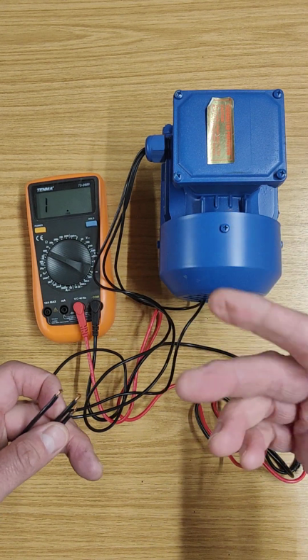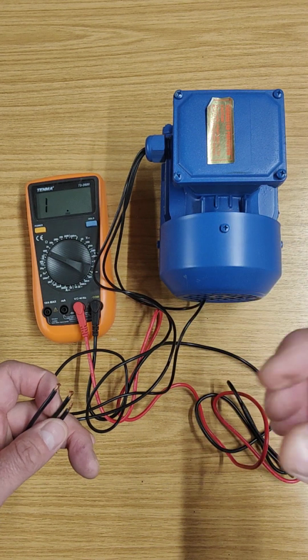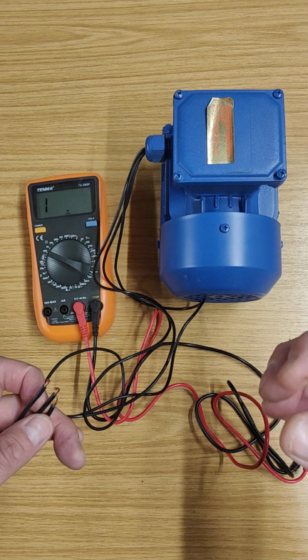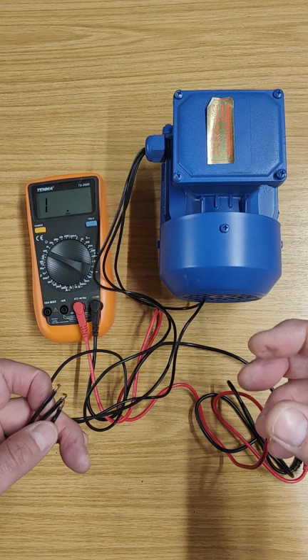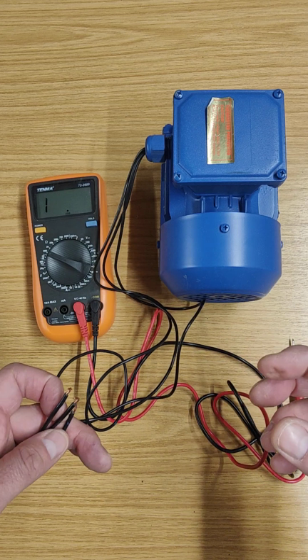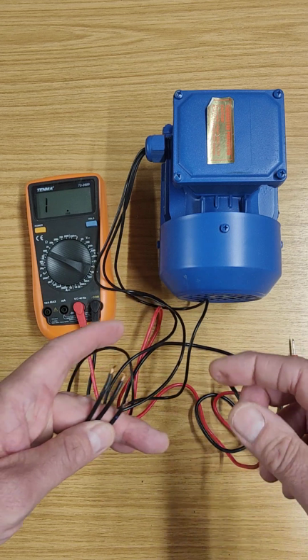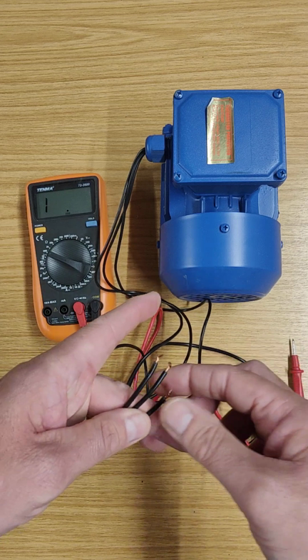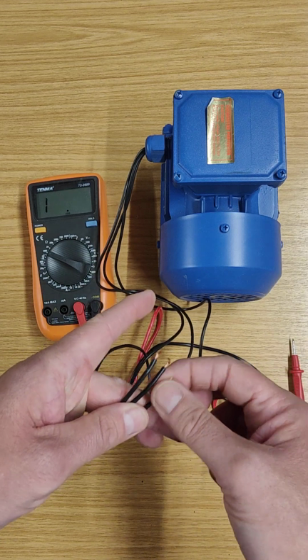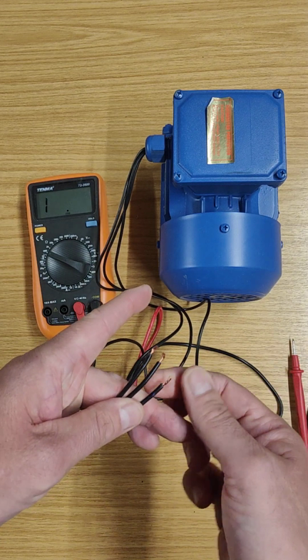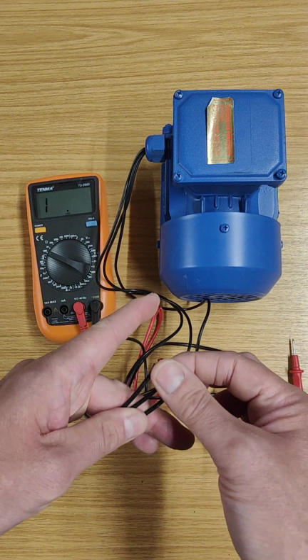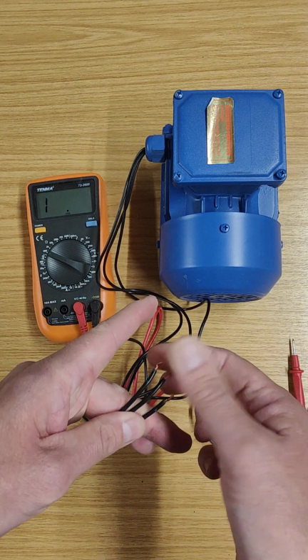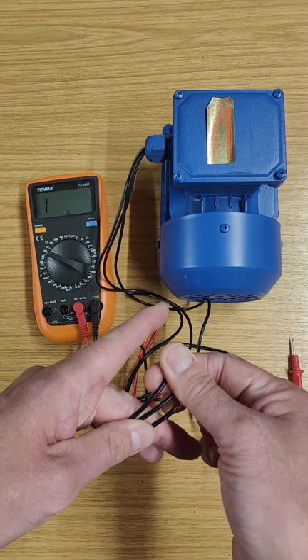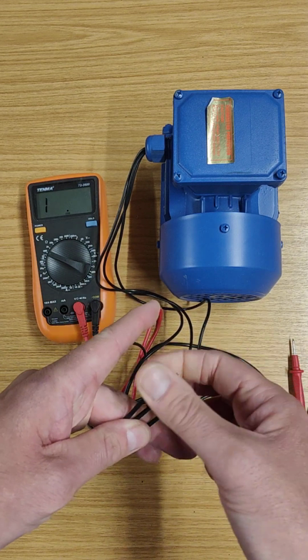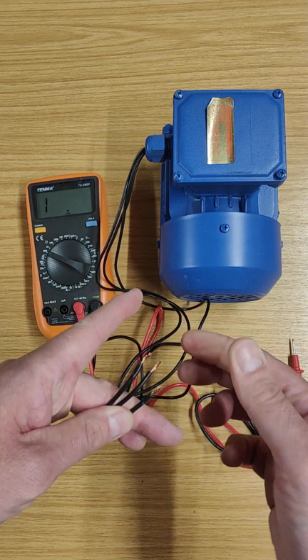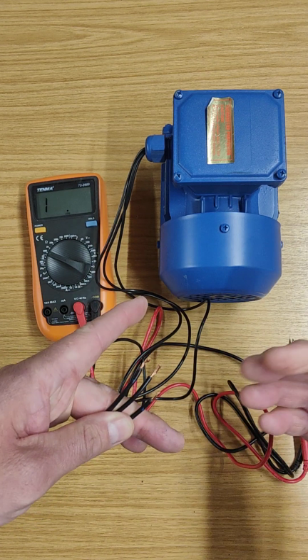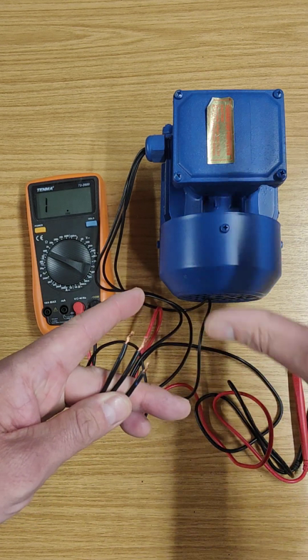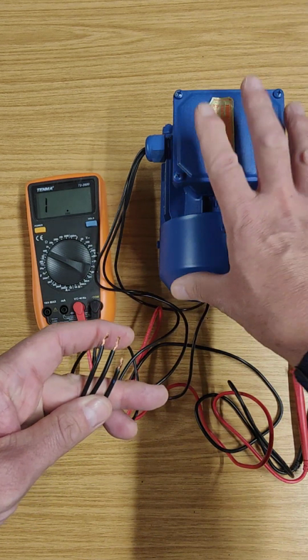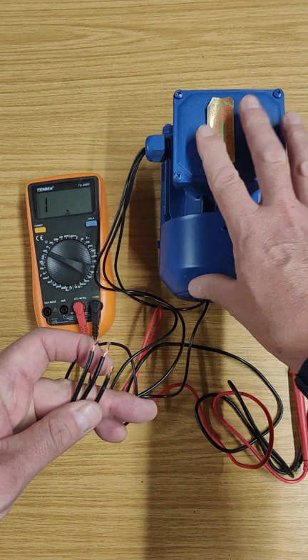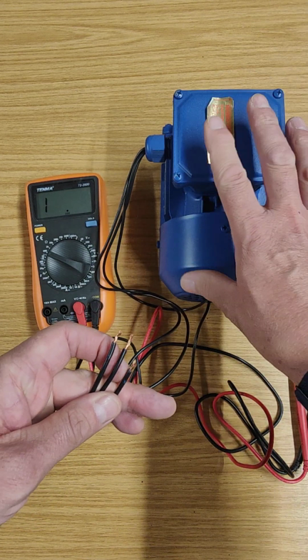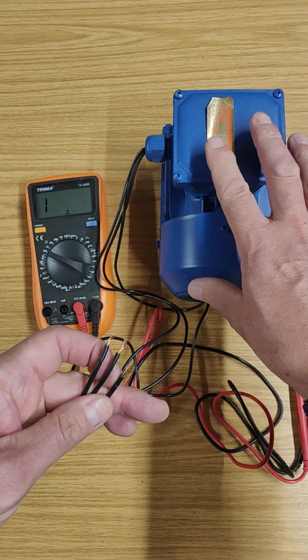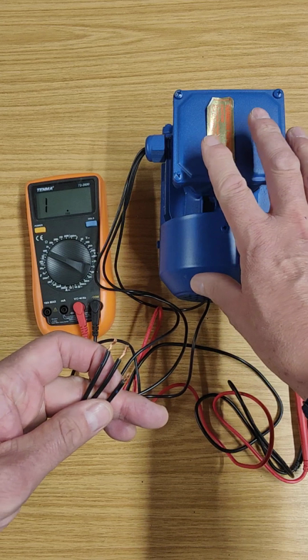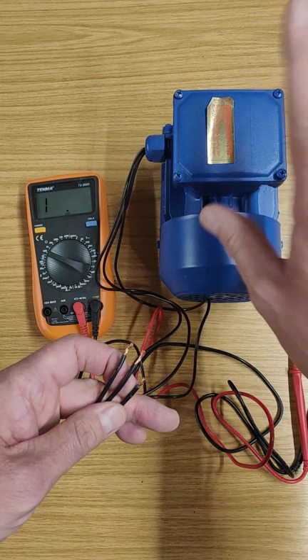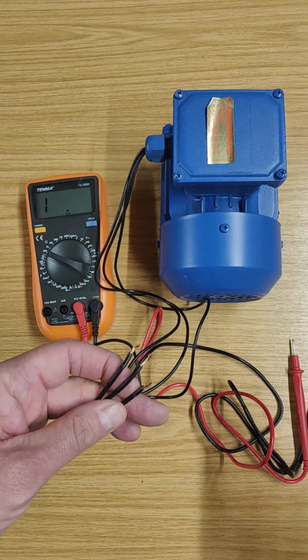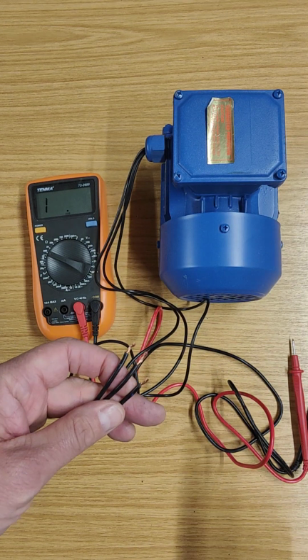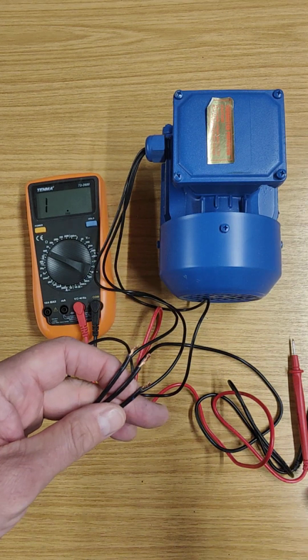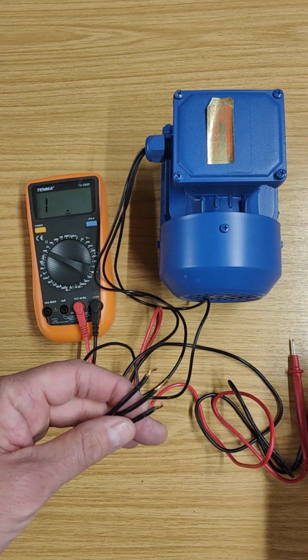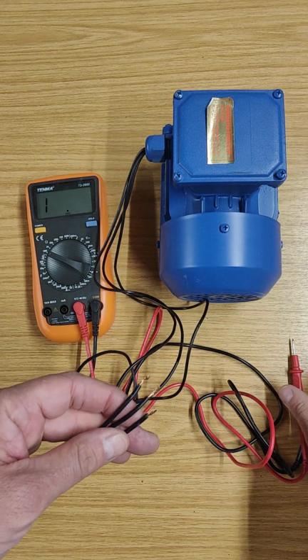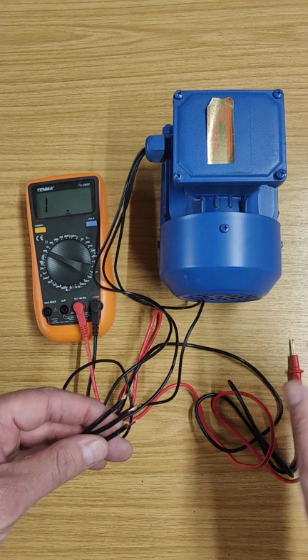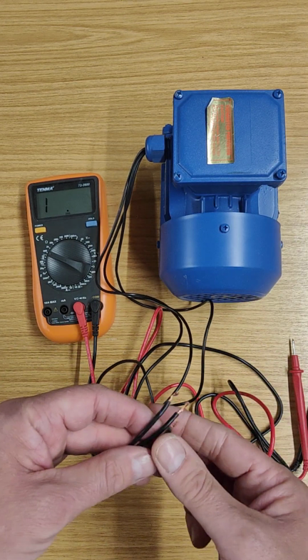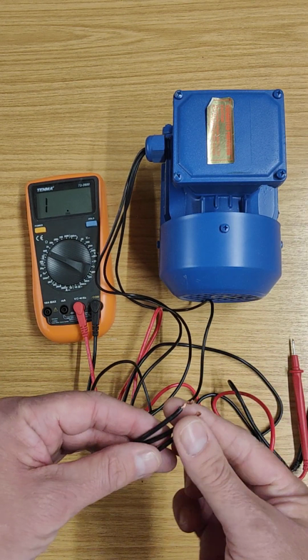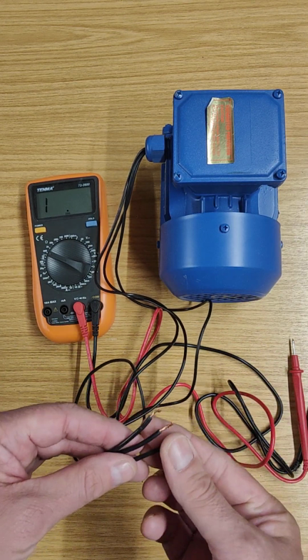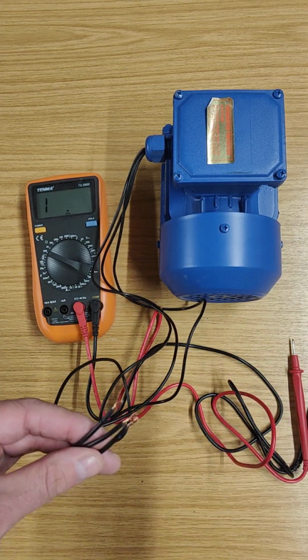Just by doing that test, I know those windings are giving me pretty much the same value on every winding, and all the windings are giving me a result, which means that motor electrically is good.